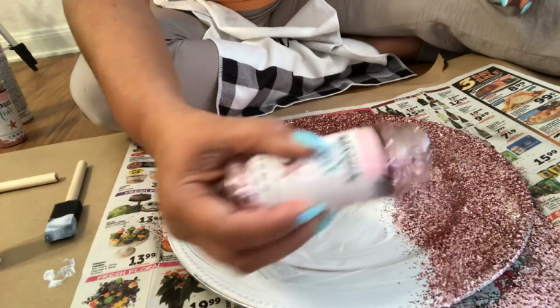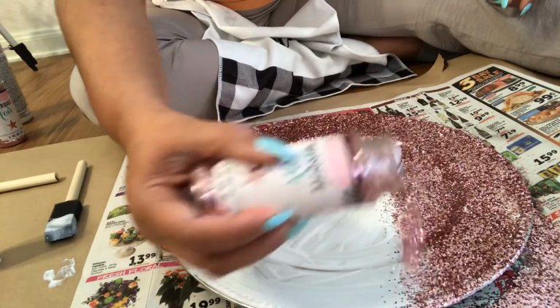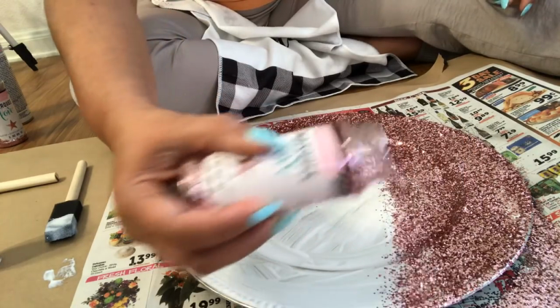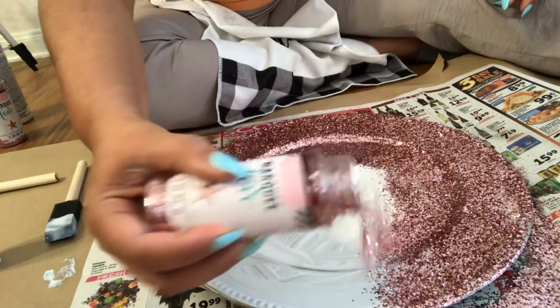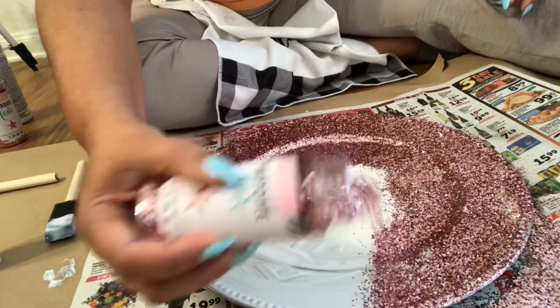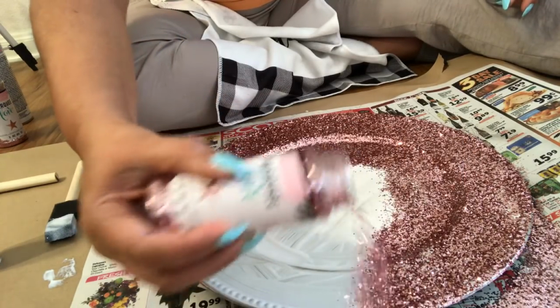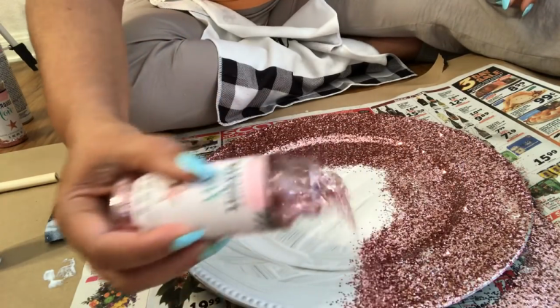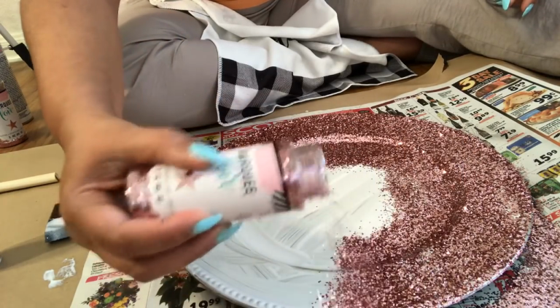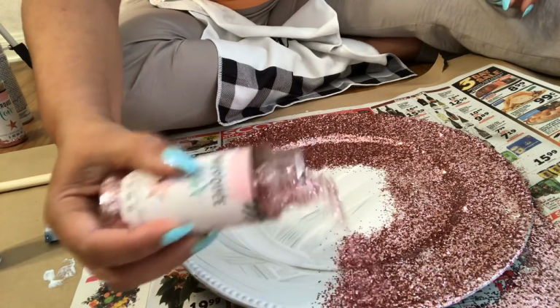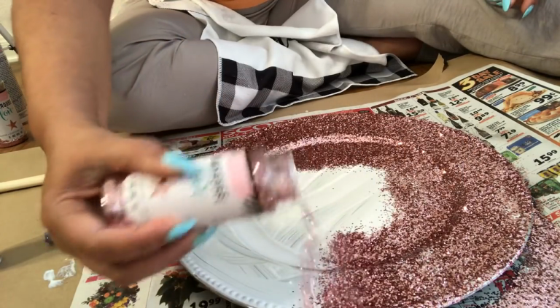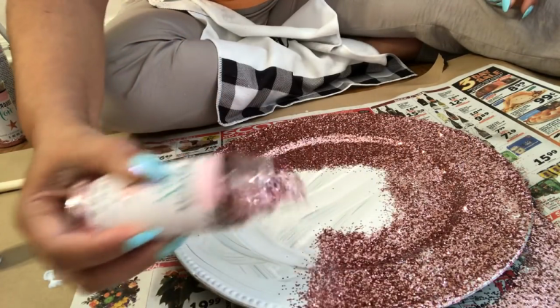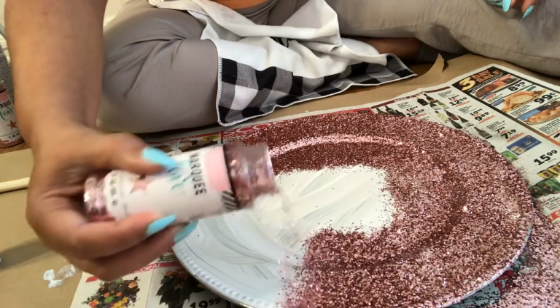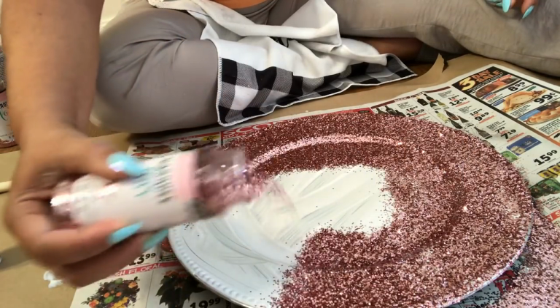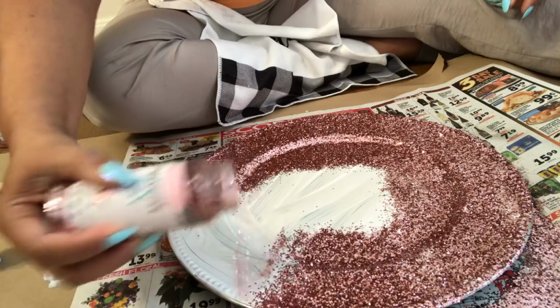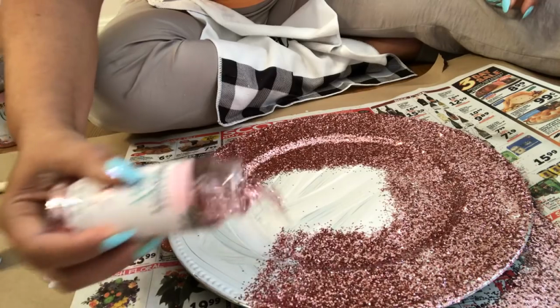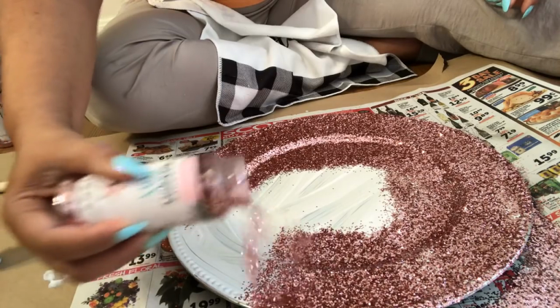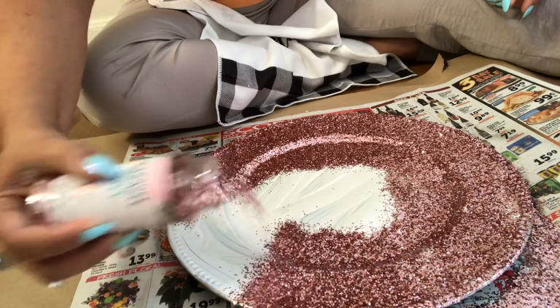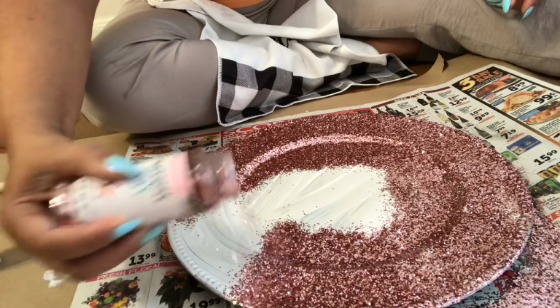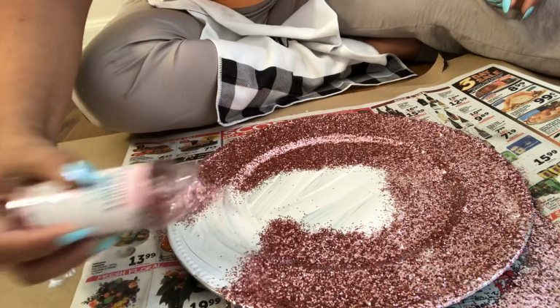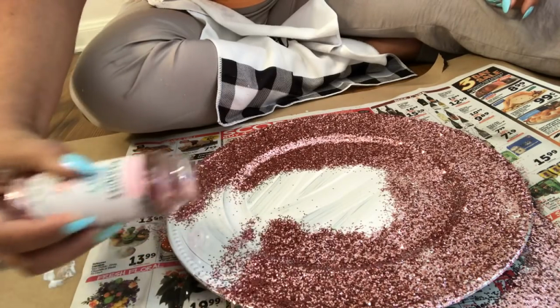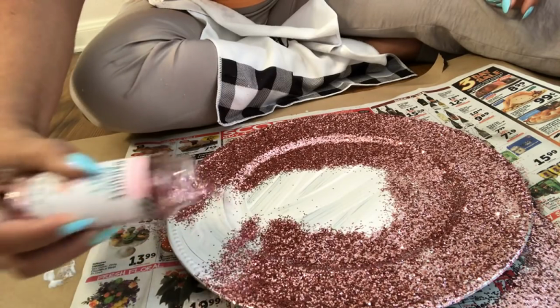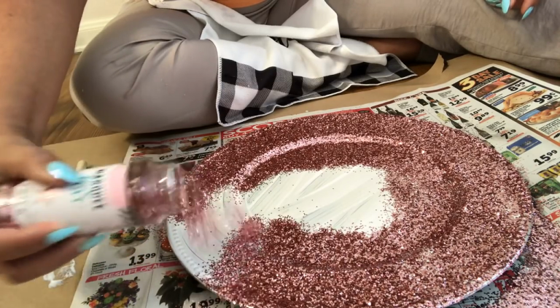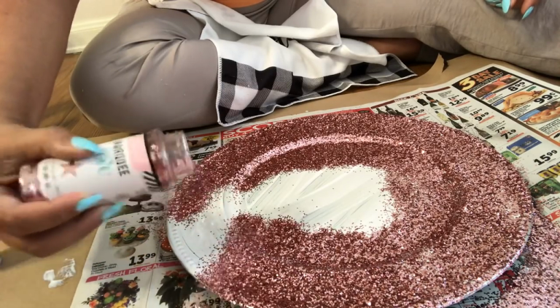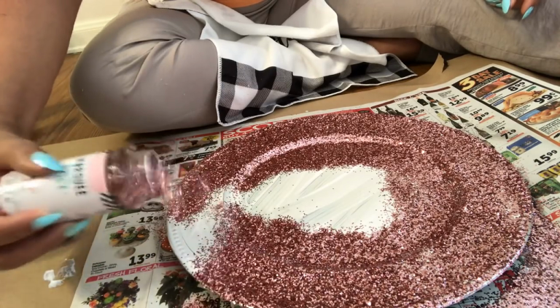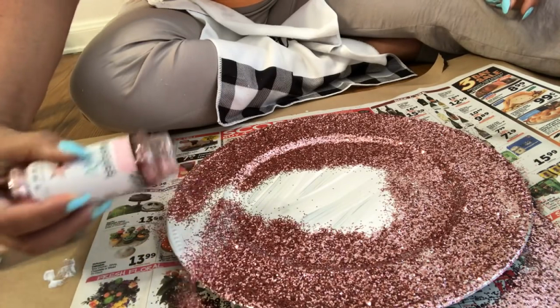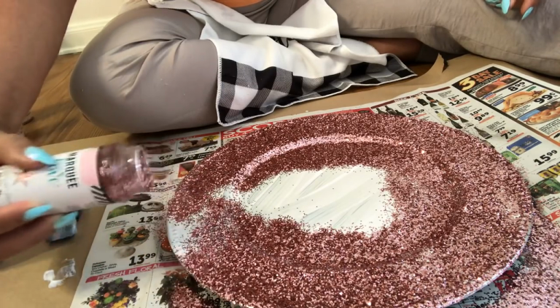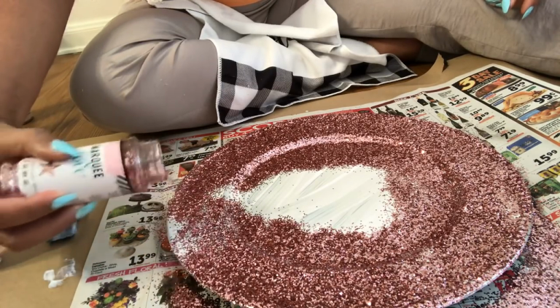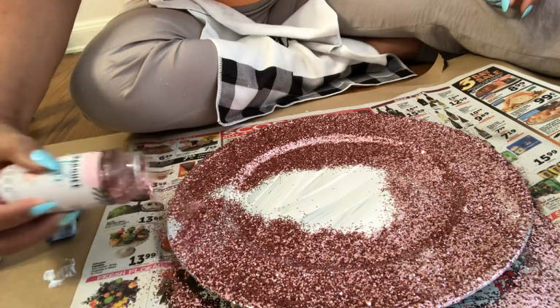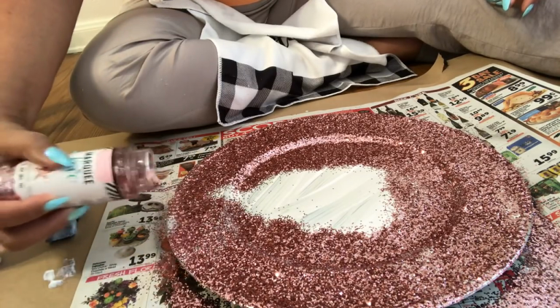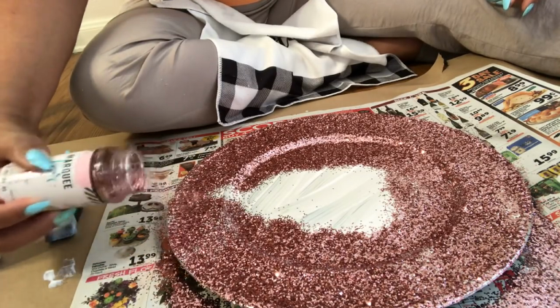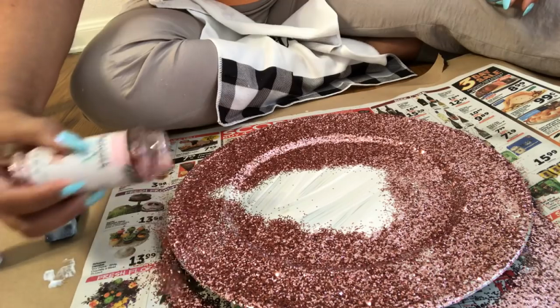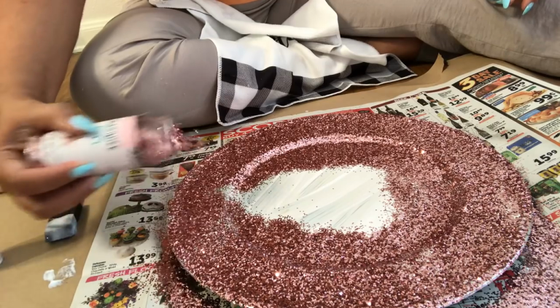Make sure you put down something that you can pick that glitter up easily with, because glitter is a hot mess to get. I see it on the floor now from doing the one yesterday — I'm going to have to go over it several times with my steamer to pick it up. Even a vacuum doesn't want to pick it up half the time. It seems like it's taking a lot of your bottle, but there will be a lot of fall-off and it'll go right back in your bottle — it's not taking a lot of glitter at all in reality.